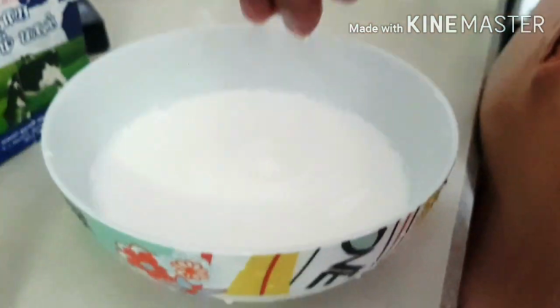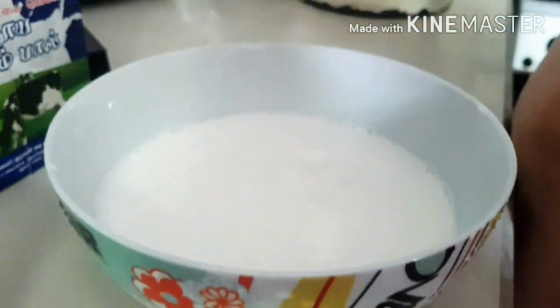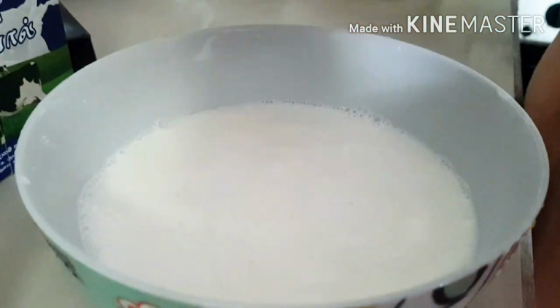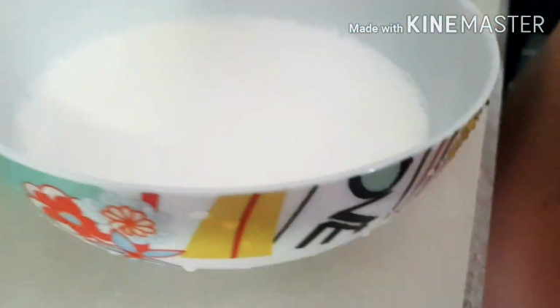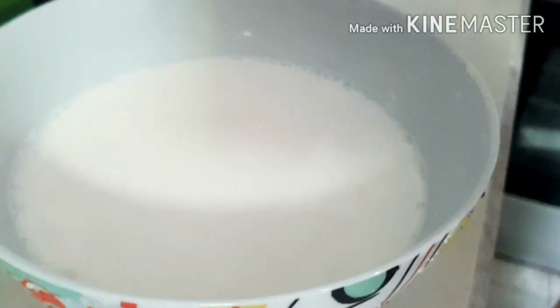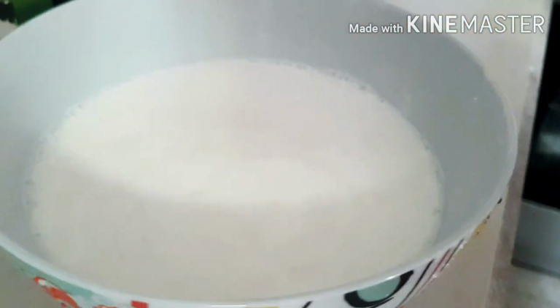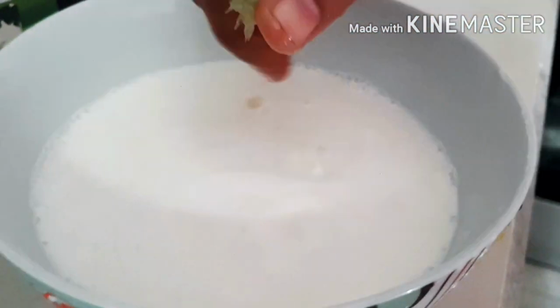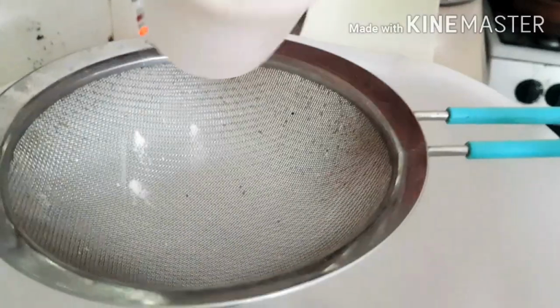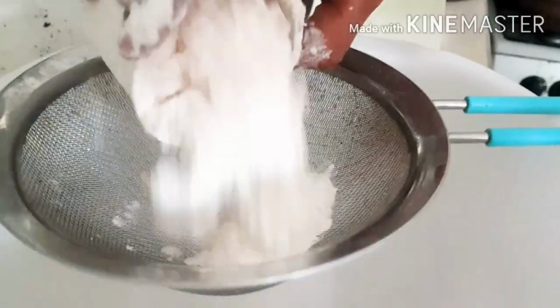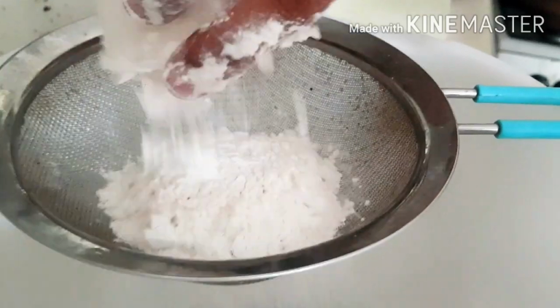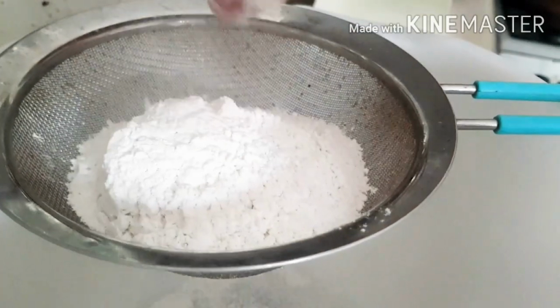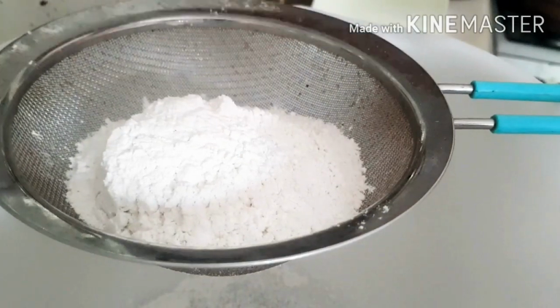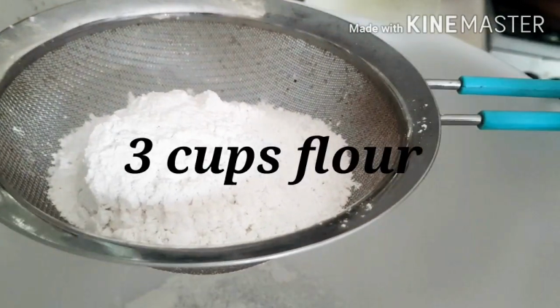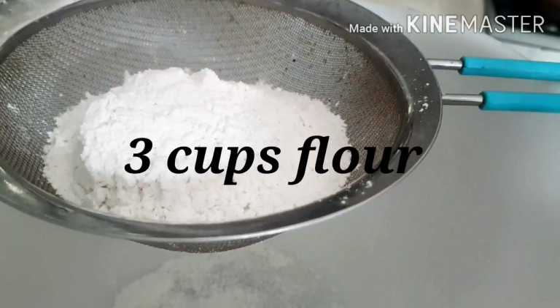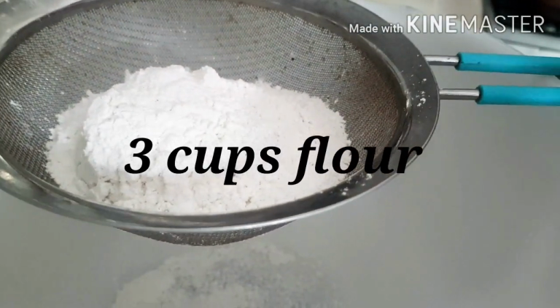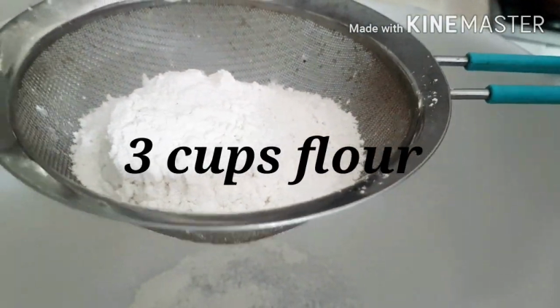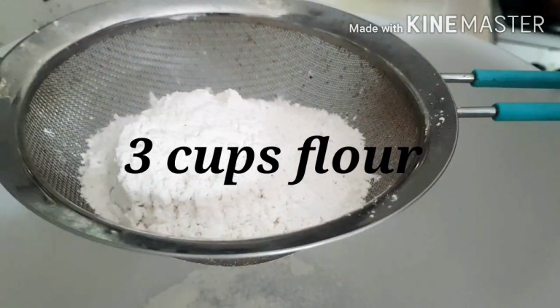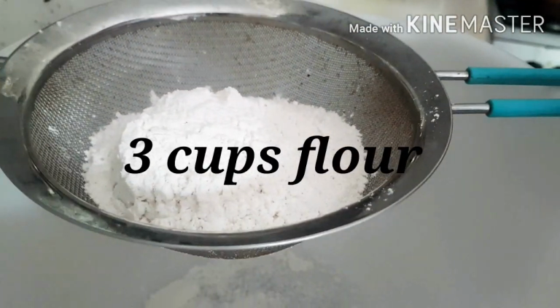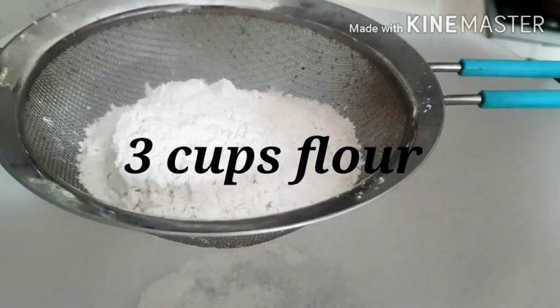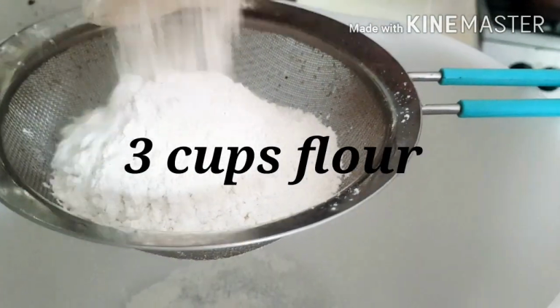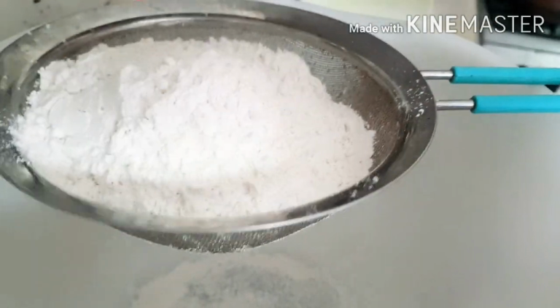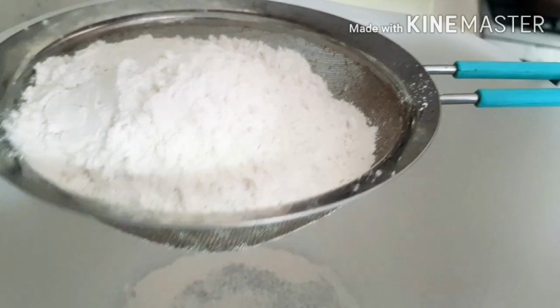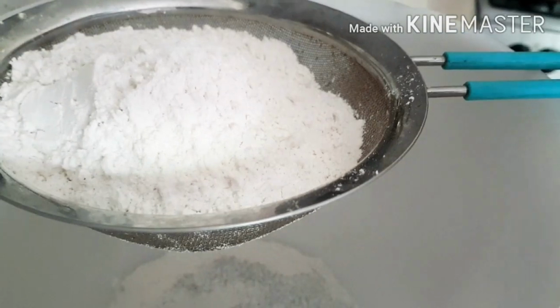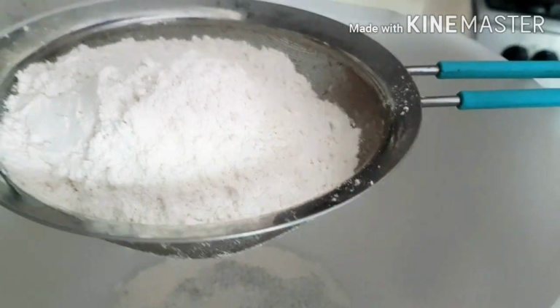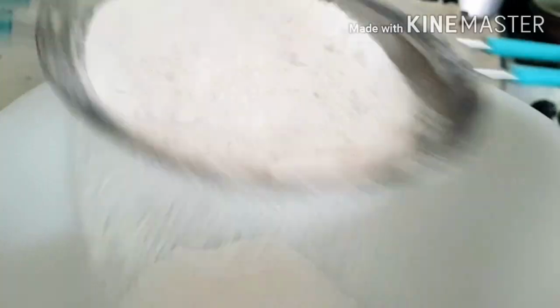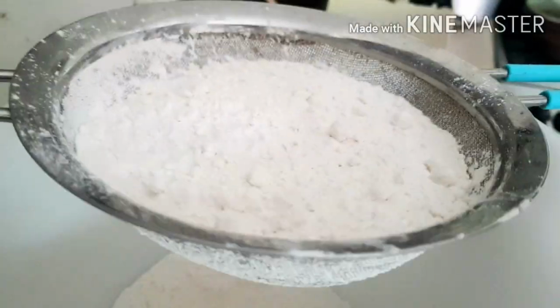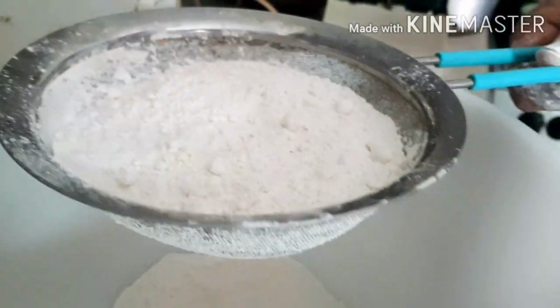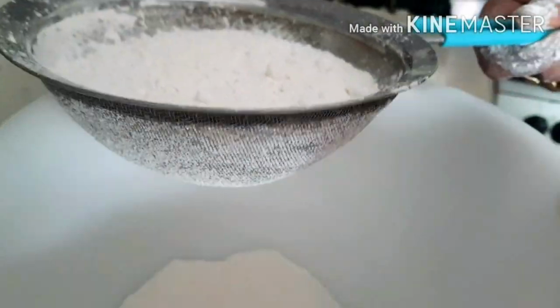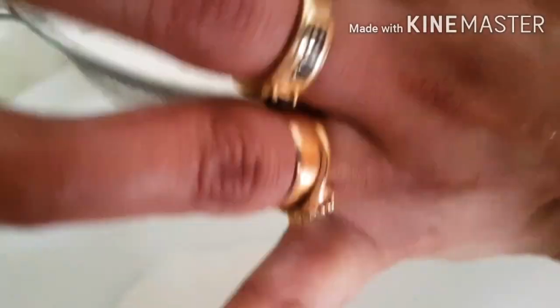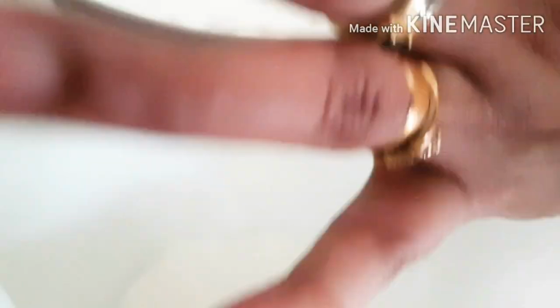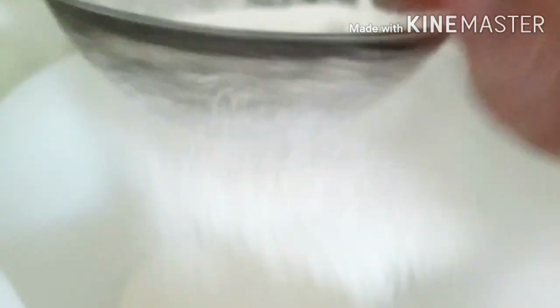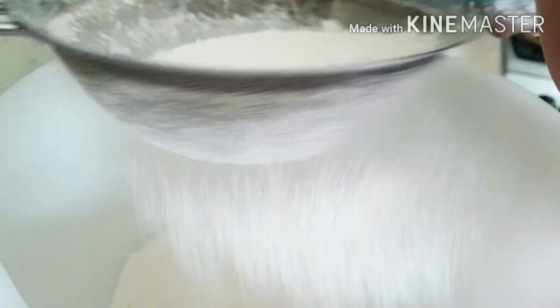We use buttermilk for this, so don't worry about buying it. Just take one and a half cups of milk, add half a teaspoon of lemon juice, and leave it for half an hour. While the buttermilk is getting ready, I'm going to prepare the rest of the ingredients for the cake.